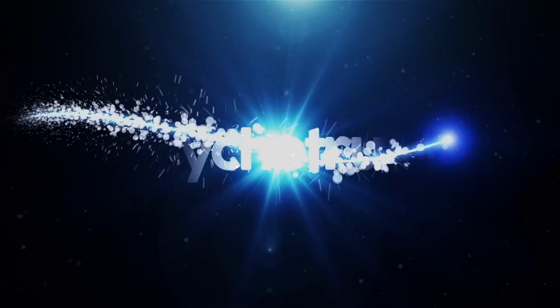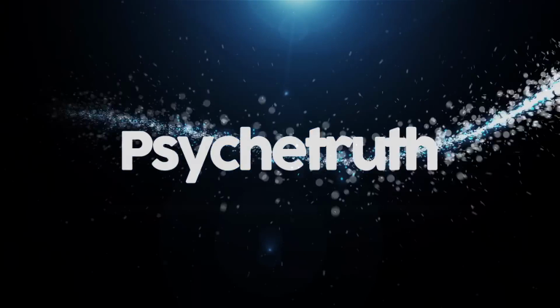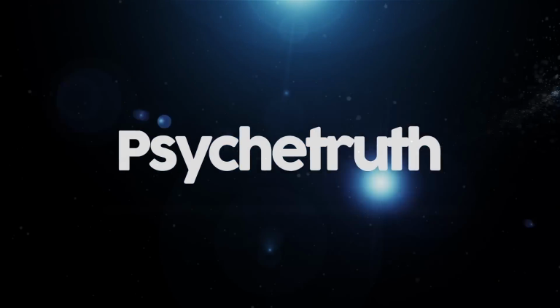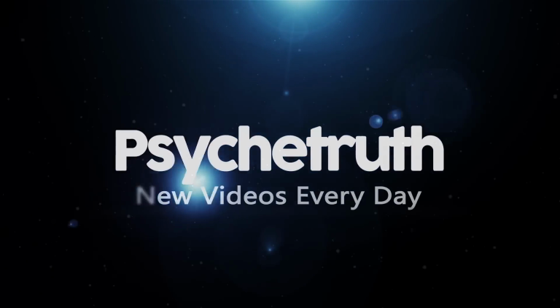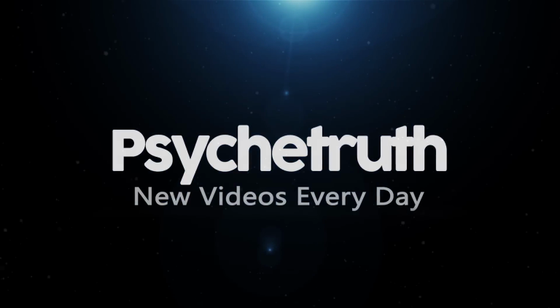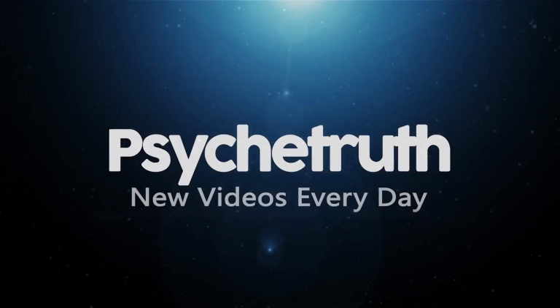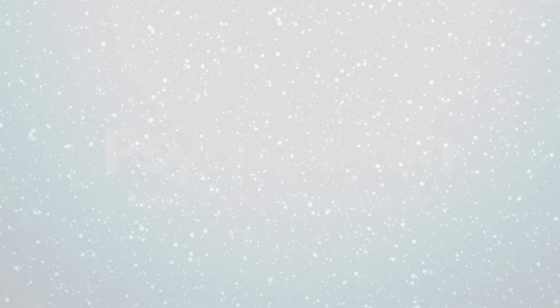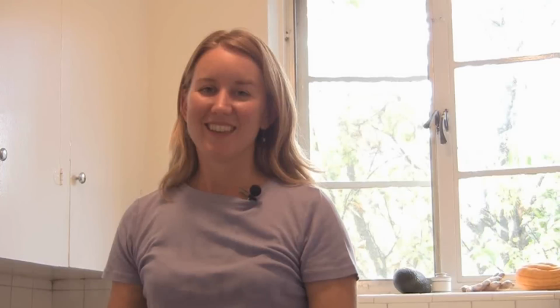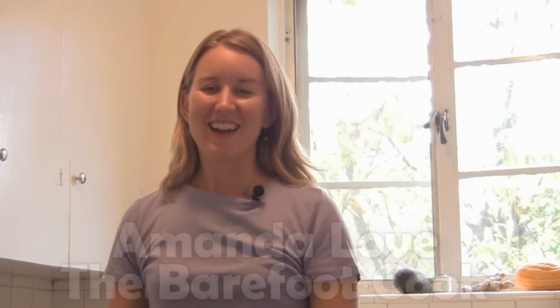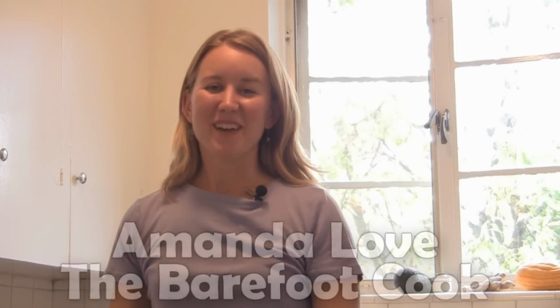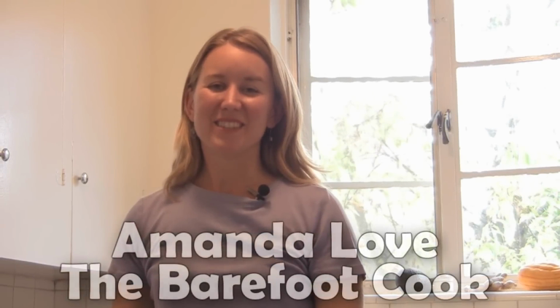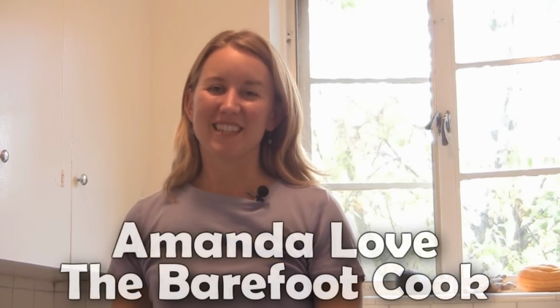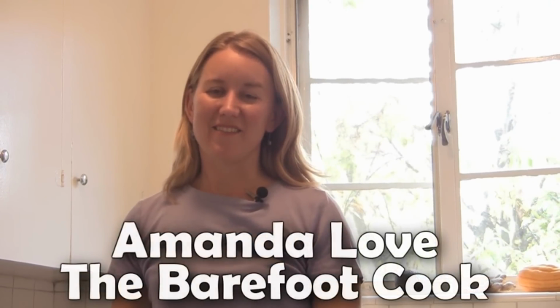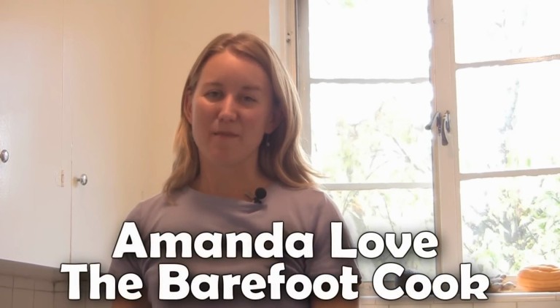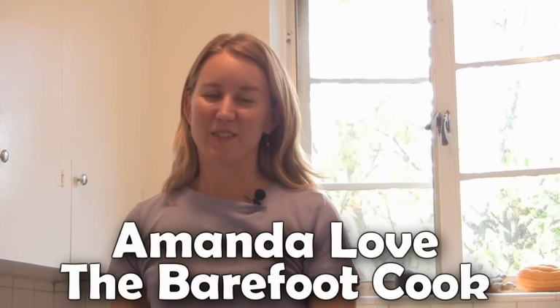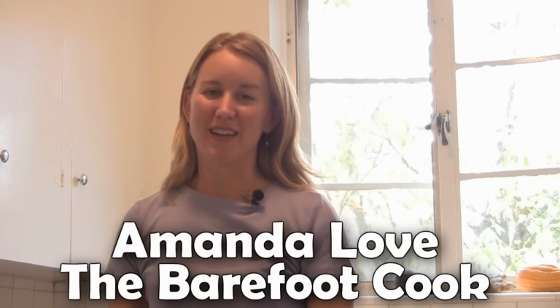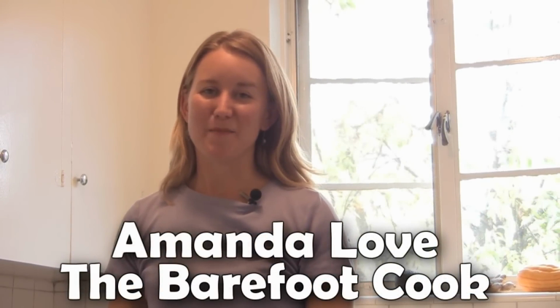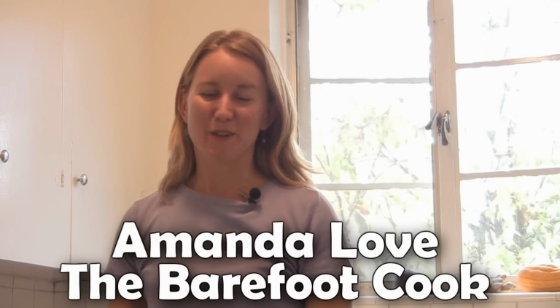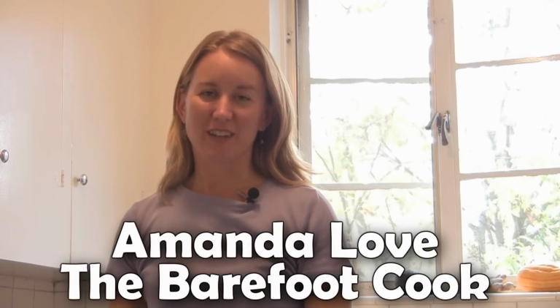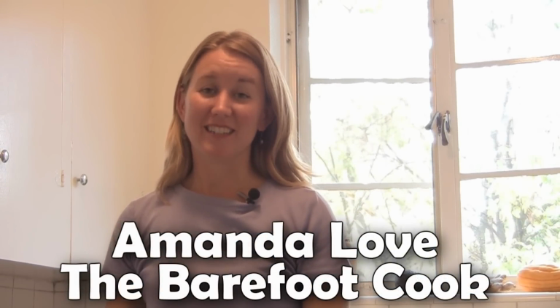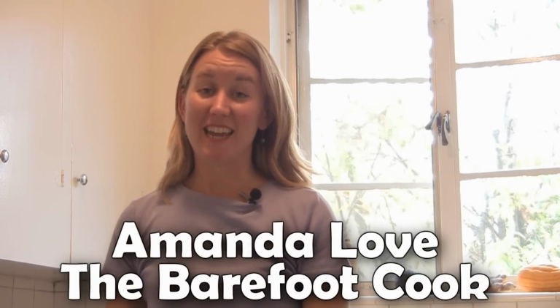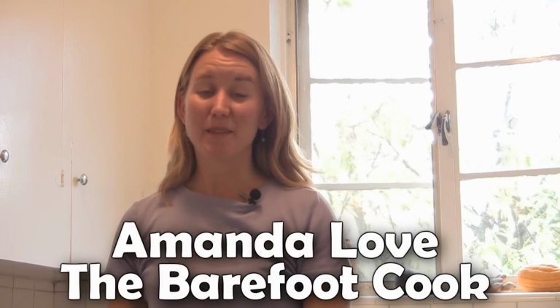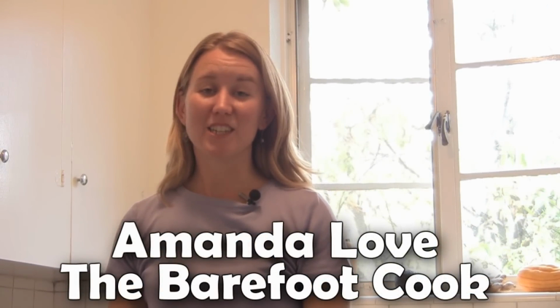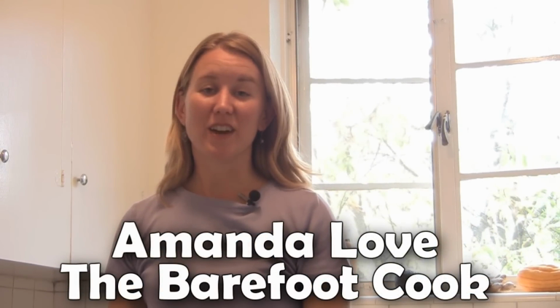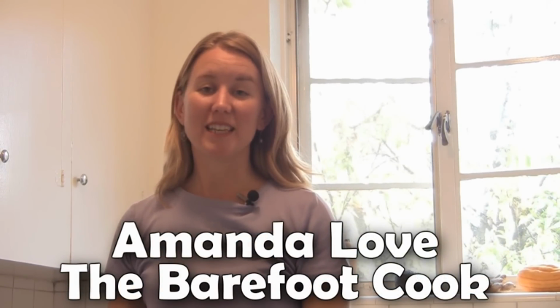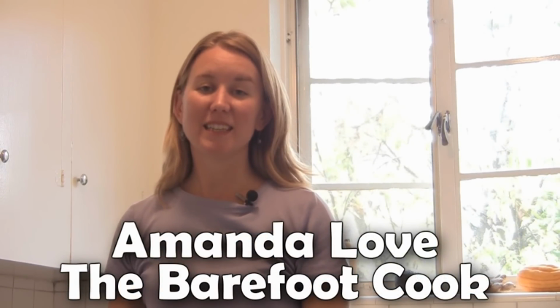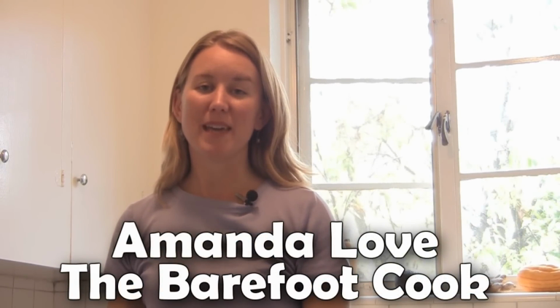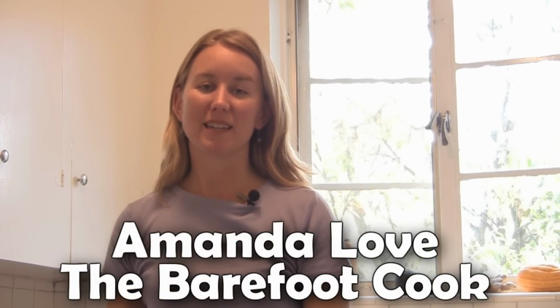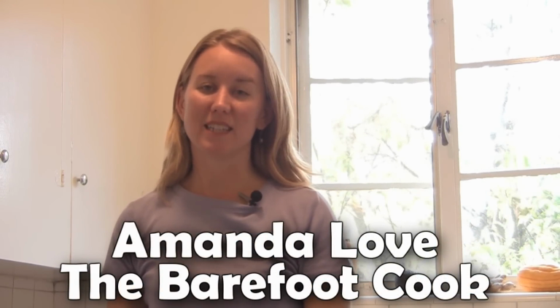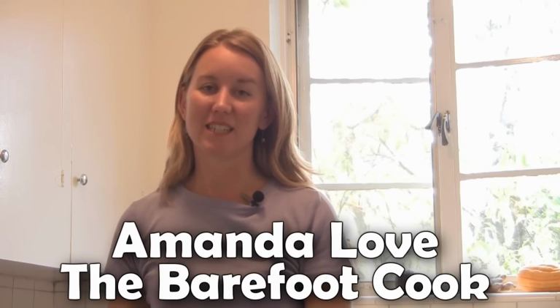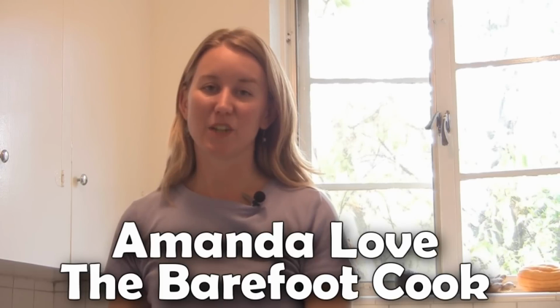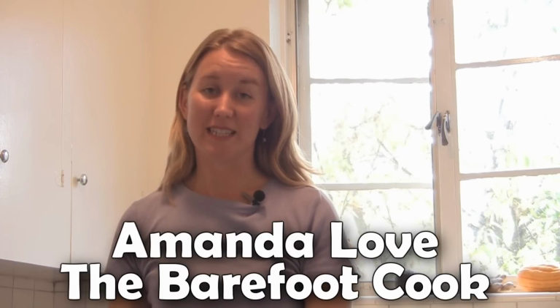New videos every day. Hi, my name is Amanda Love. I'm also known as the Barefoot Cook, and today I'm going to teach you how to easily make delicious greens.